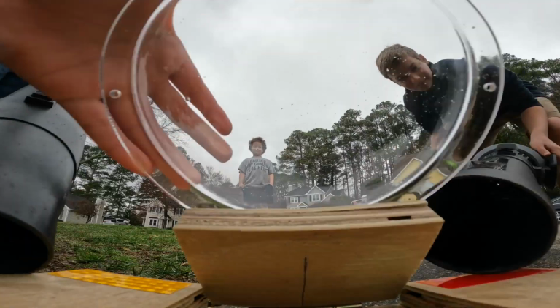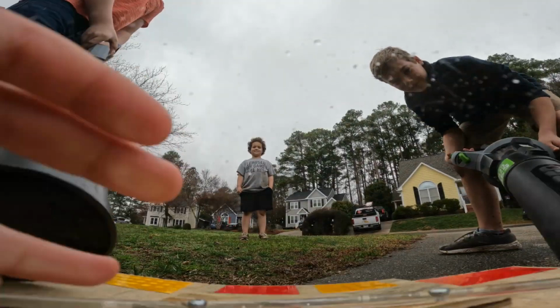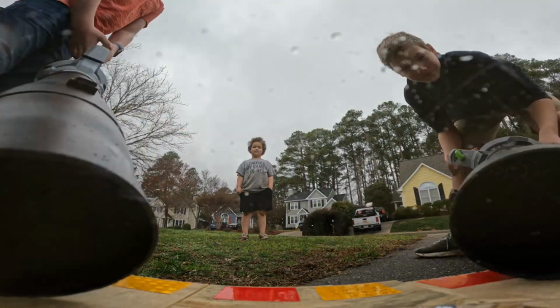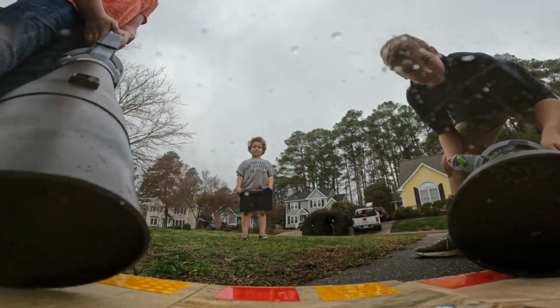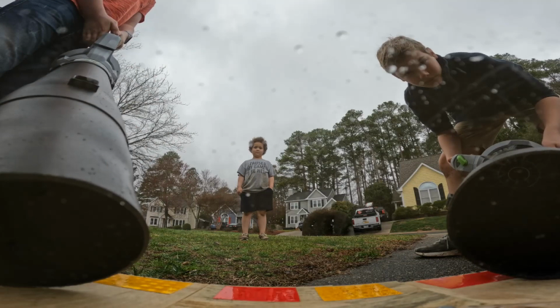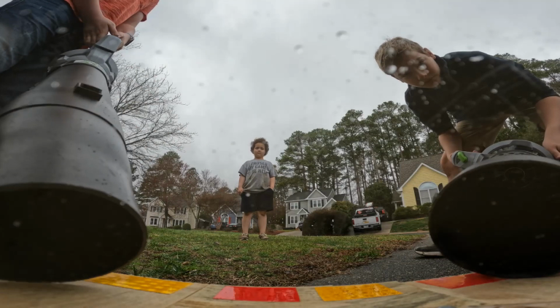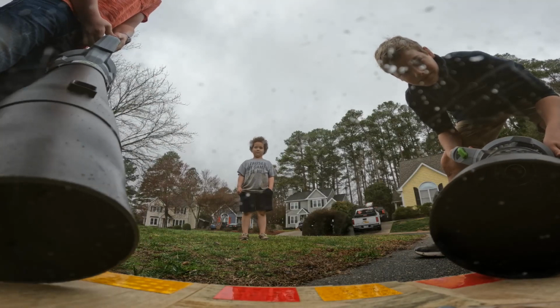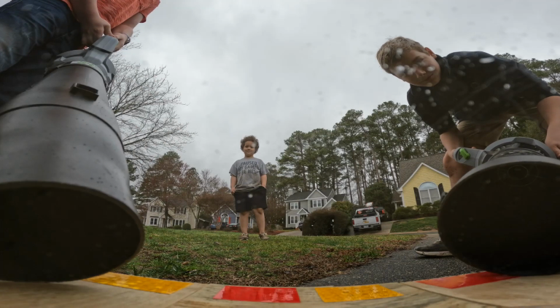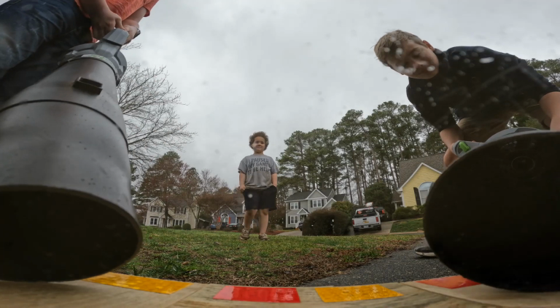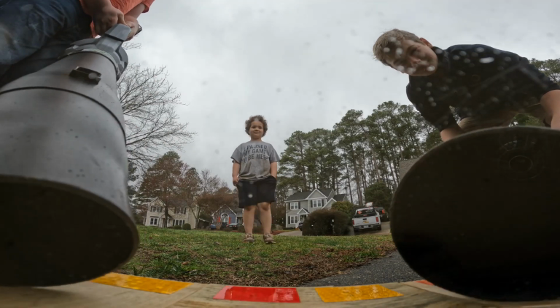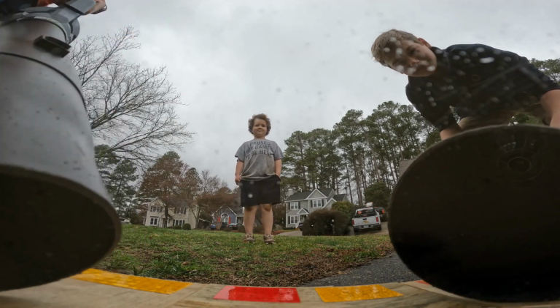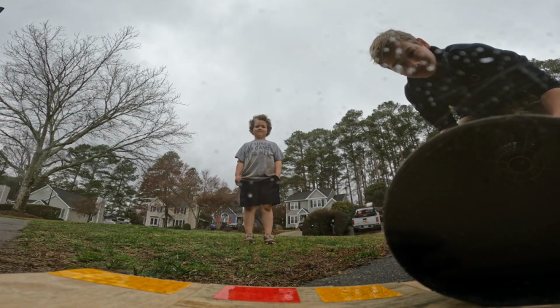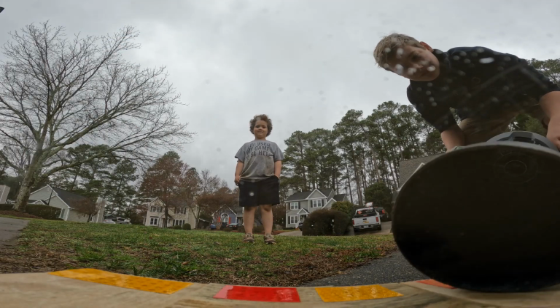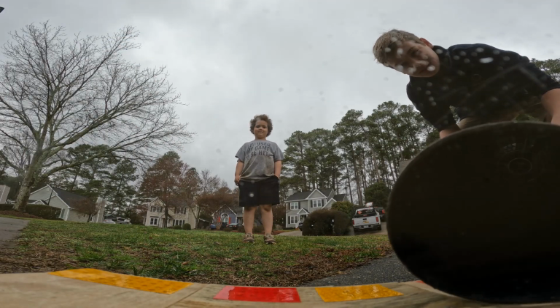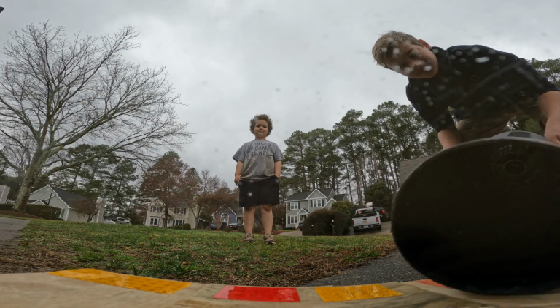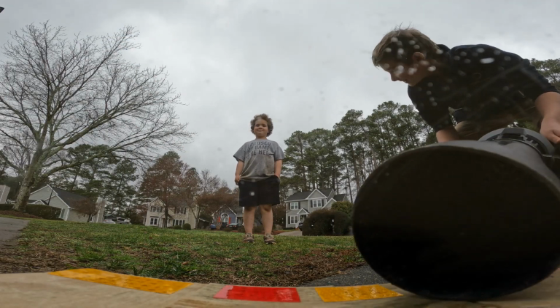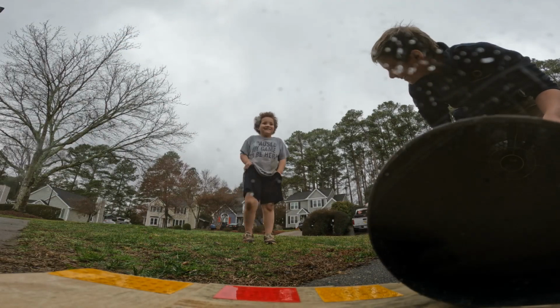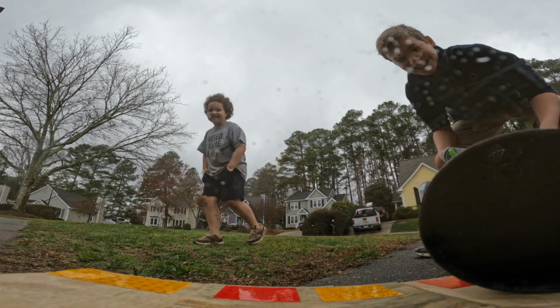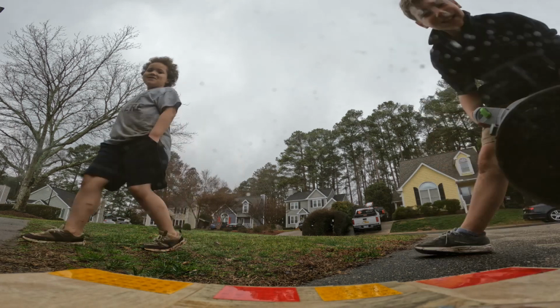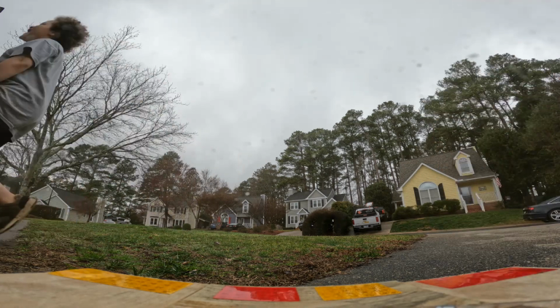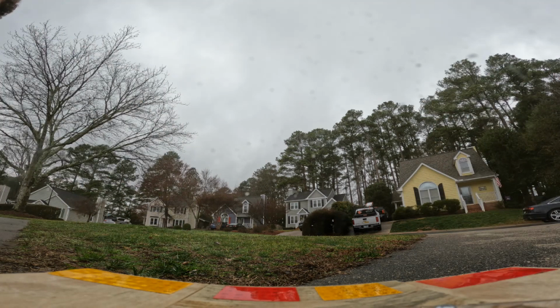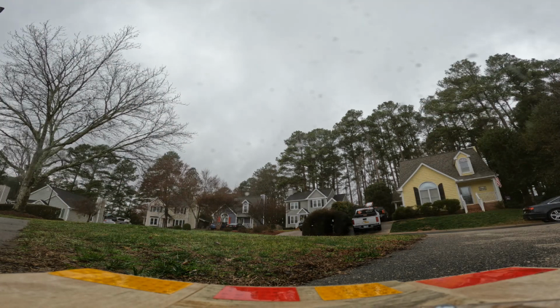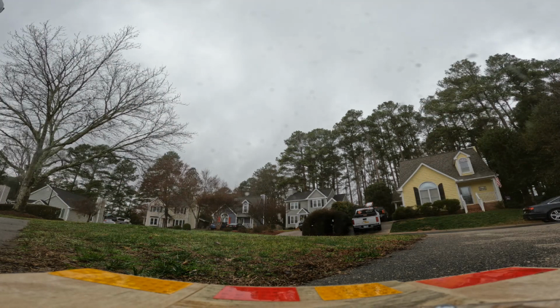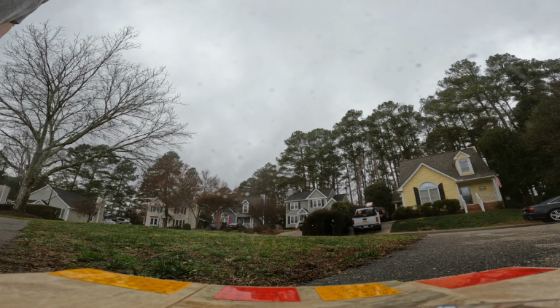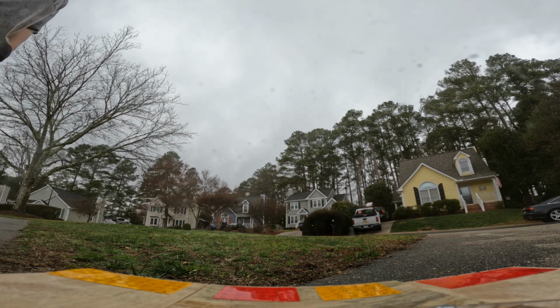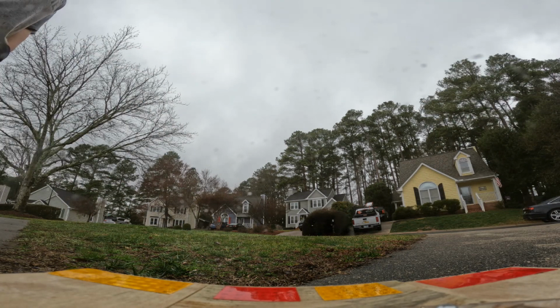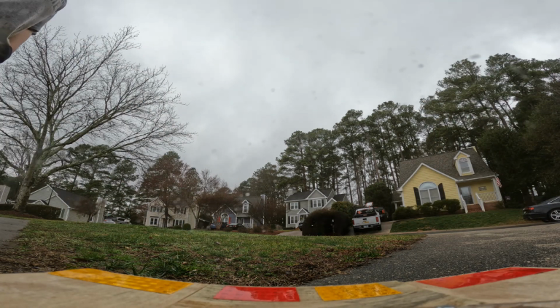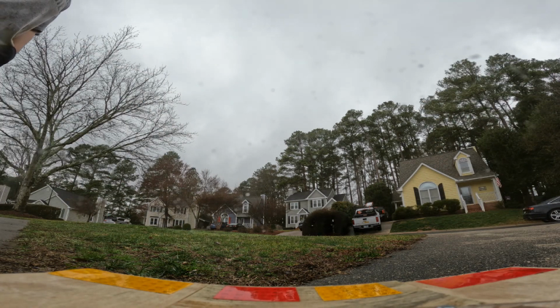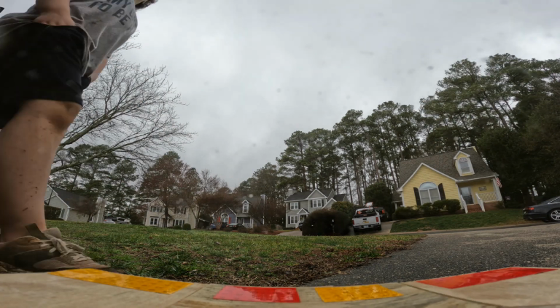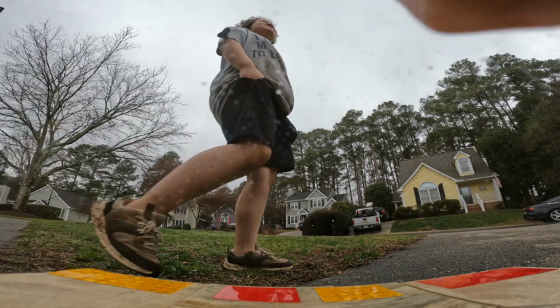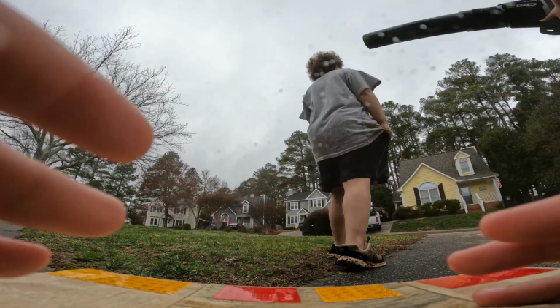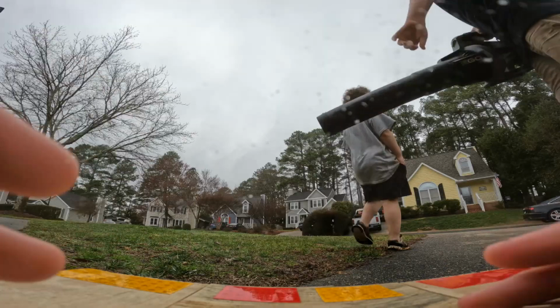In this next test, the leaf blowers are closer to the dome. That dome is not the all-saving grace — it's only there to protect the GoPro from debris. The GoPro costs a lot, while that dome costs like $10.